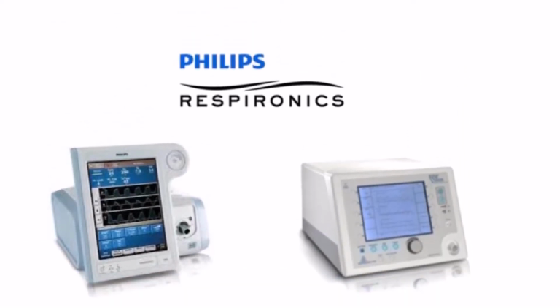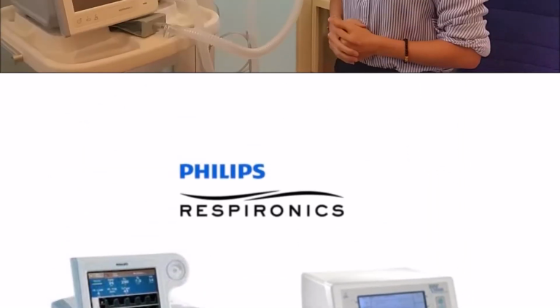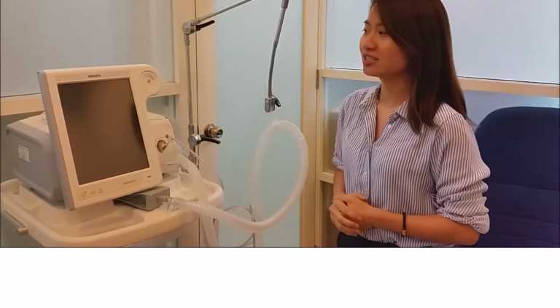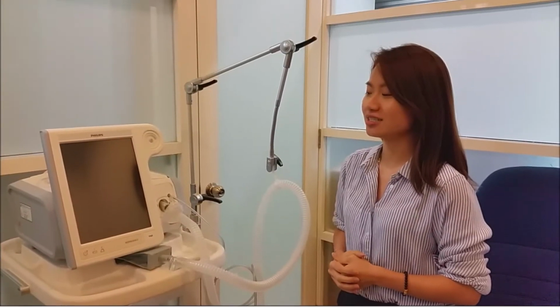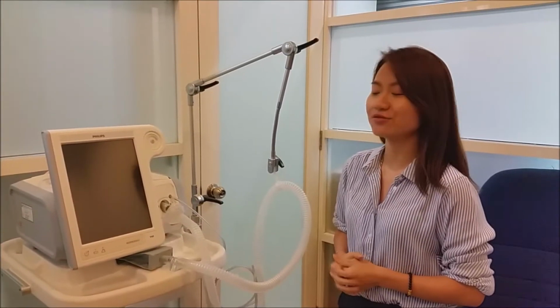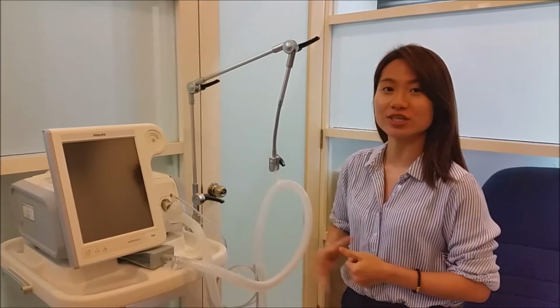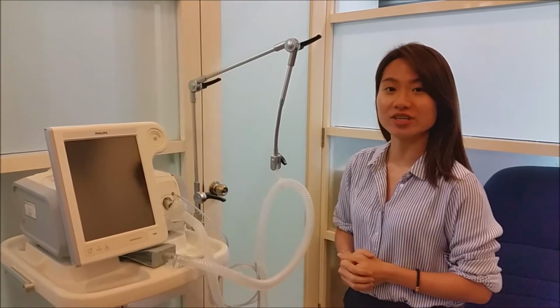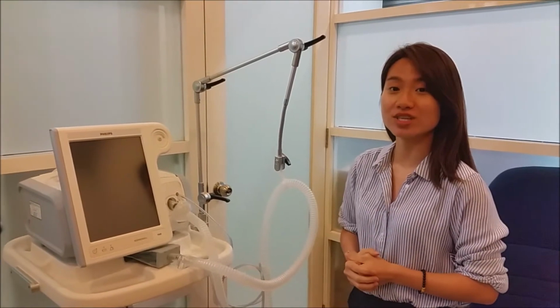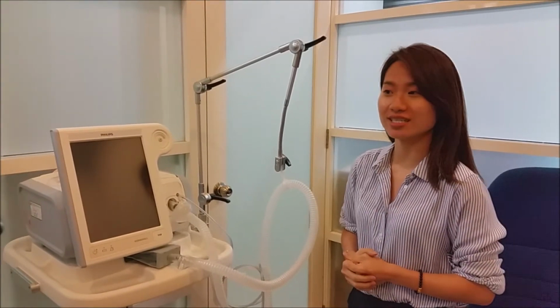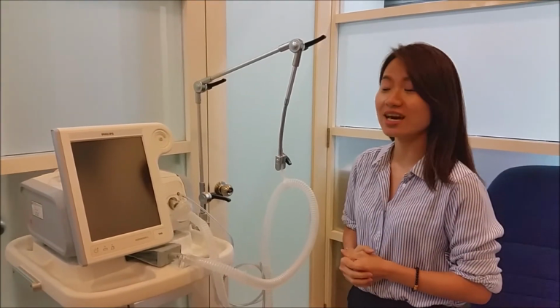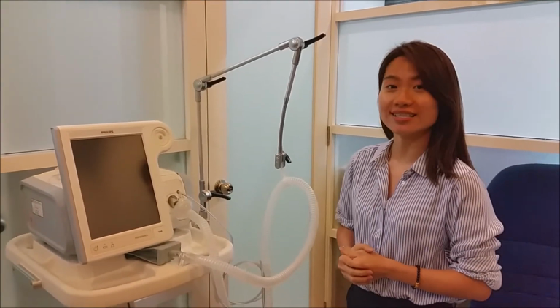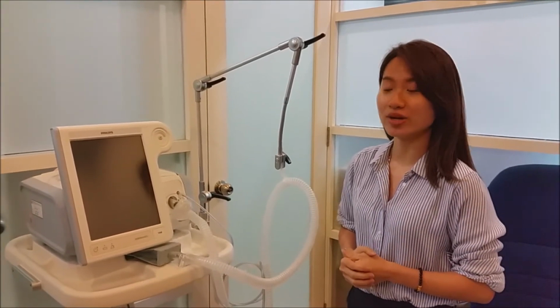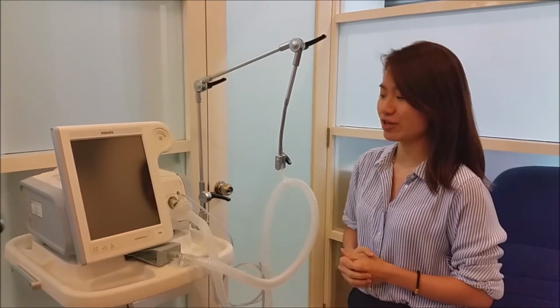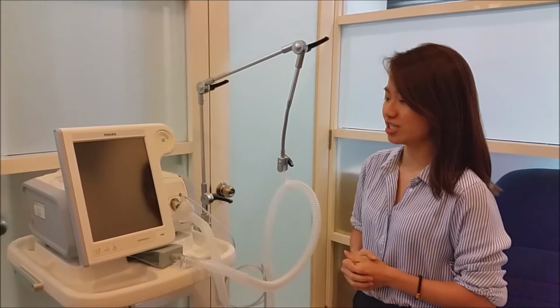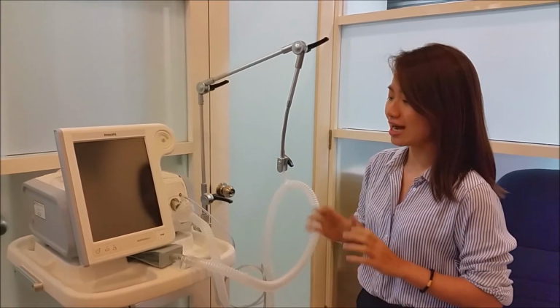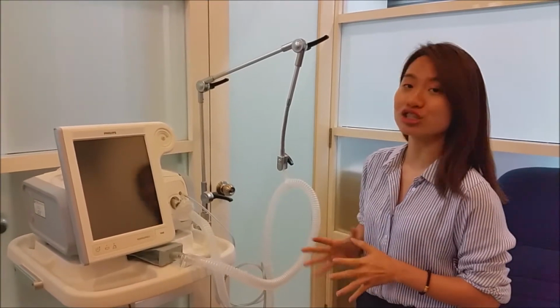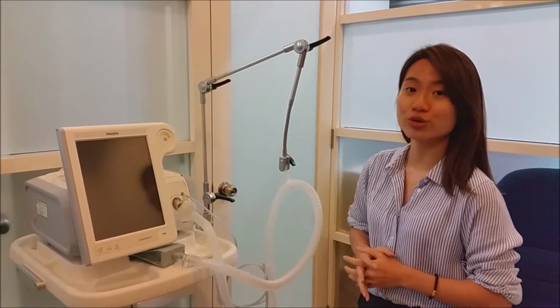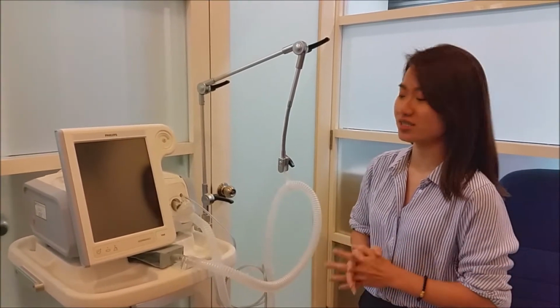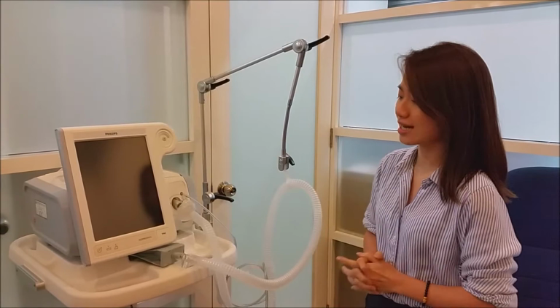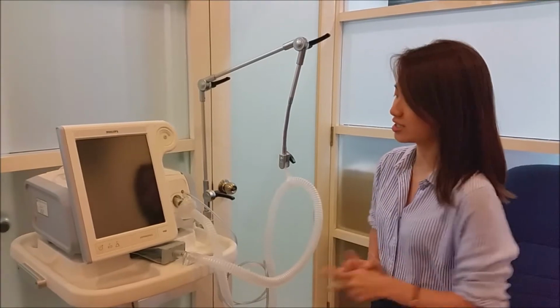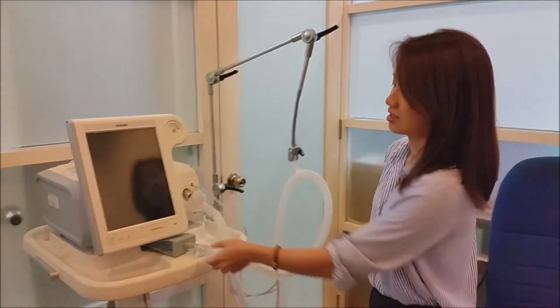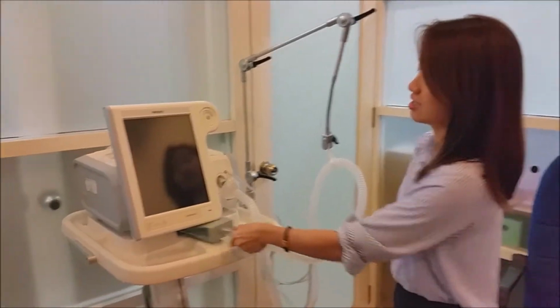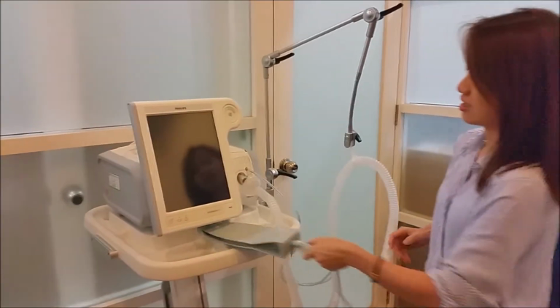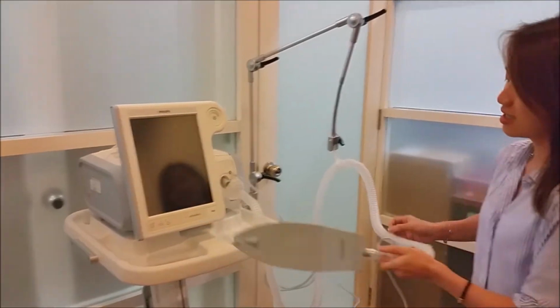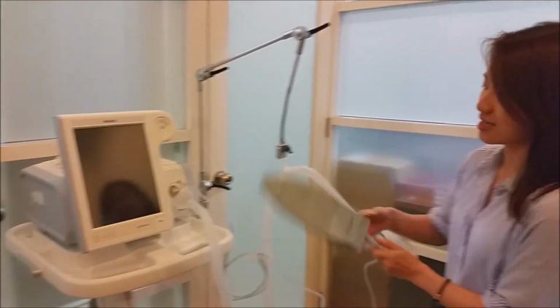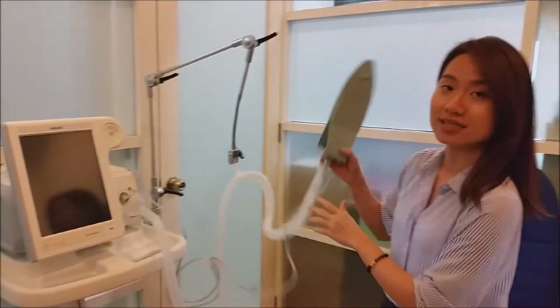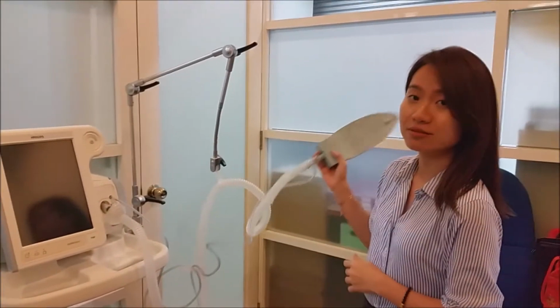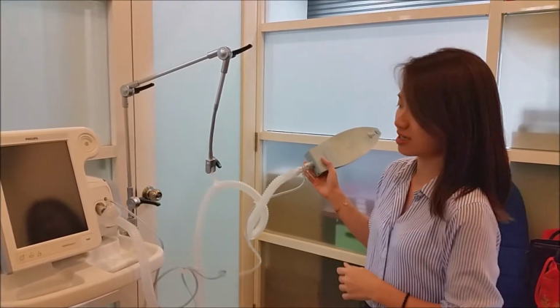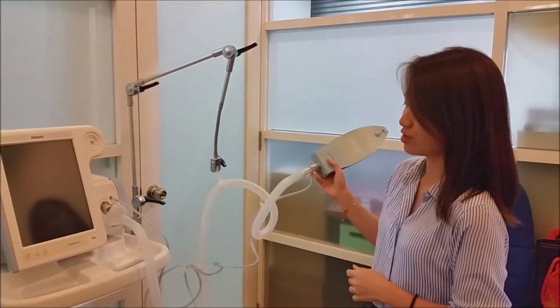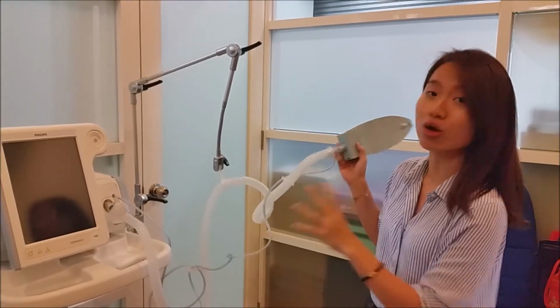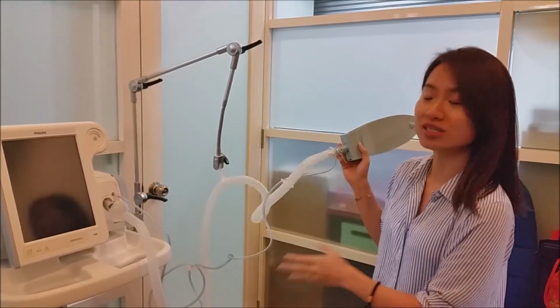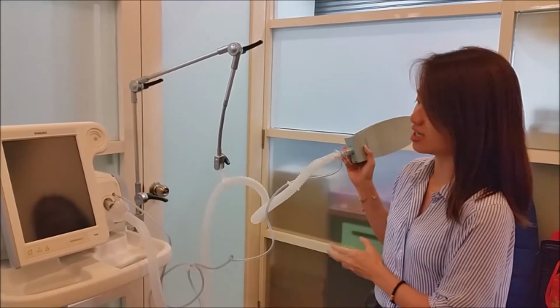Hi everyone! This is the Philips Respironics V60 Standalone NIV machine. I'm just going to show you the circuit setup first. This is a single limb circuit, which is an open circuit.